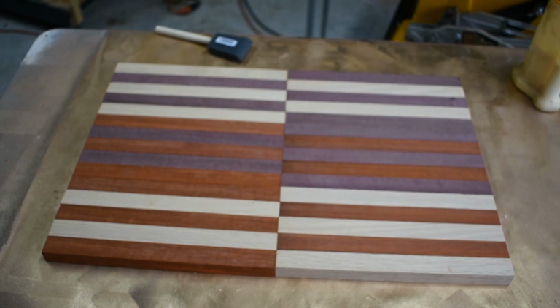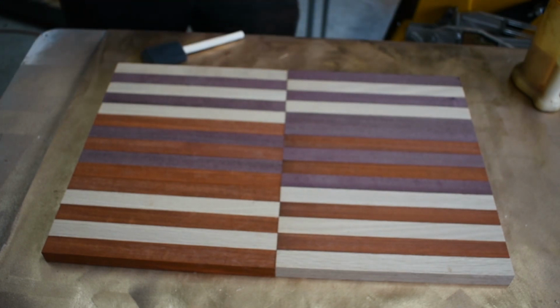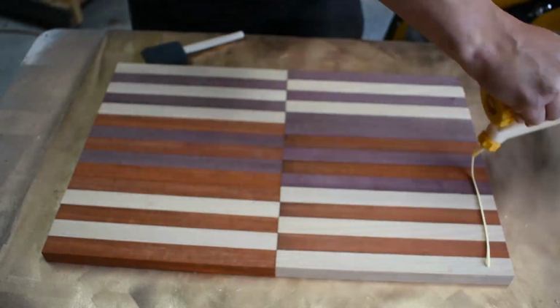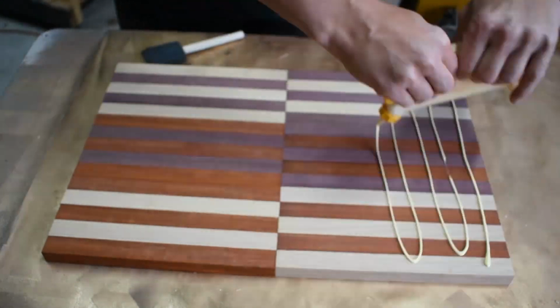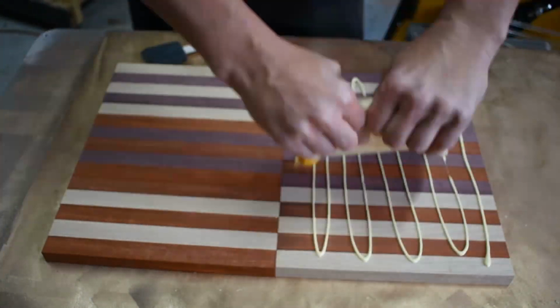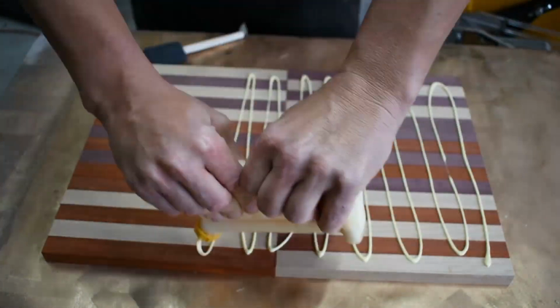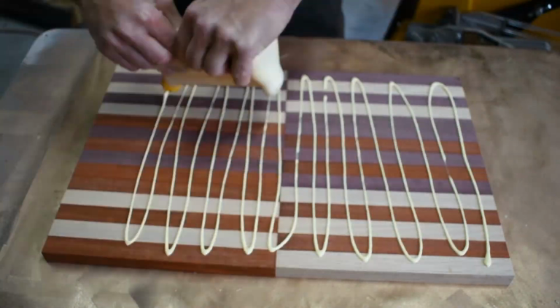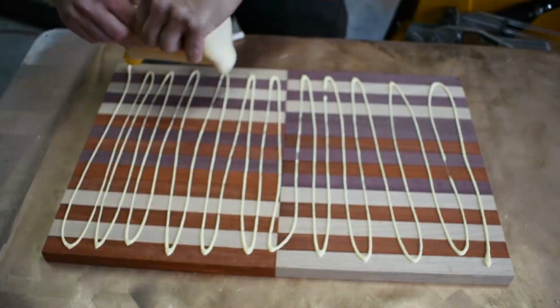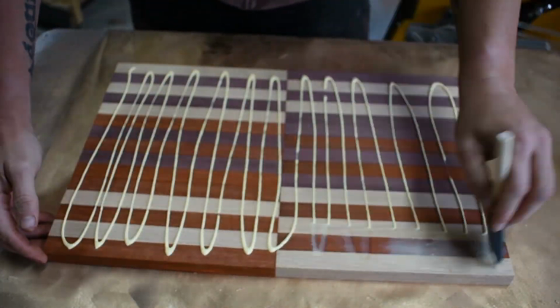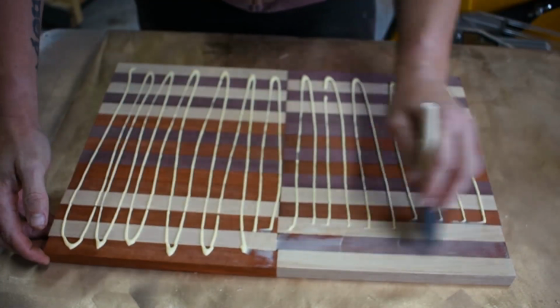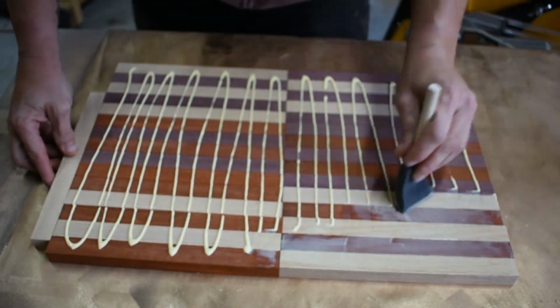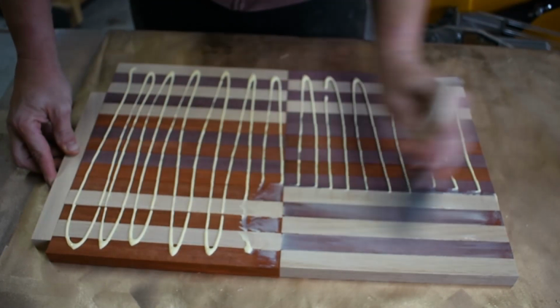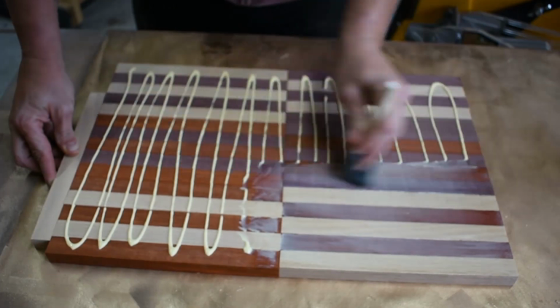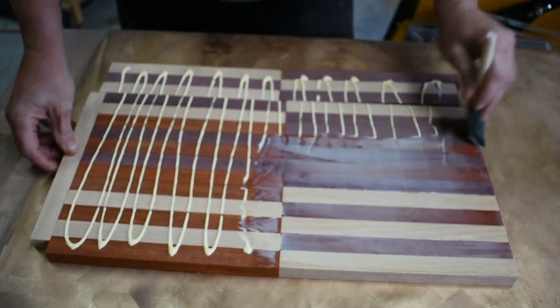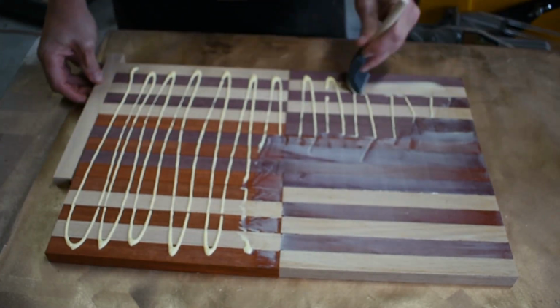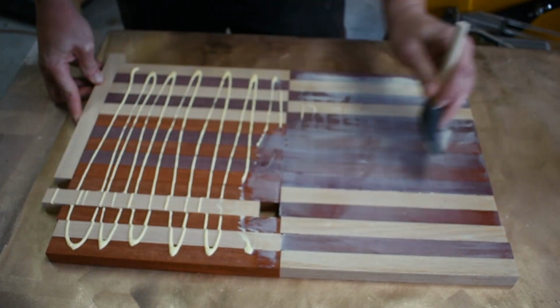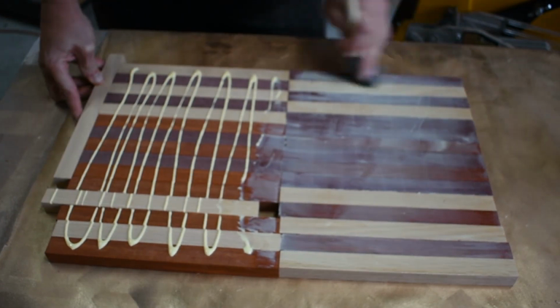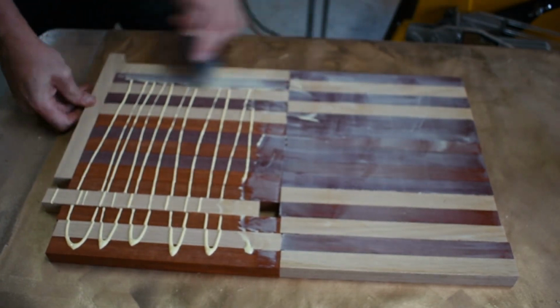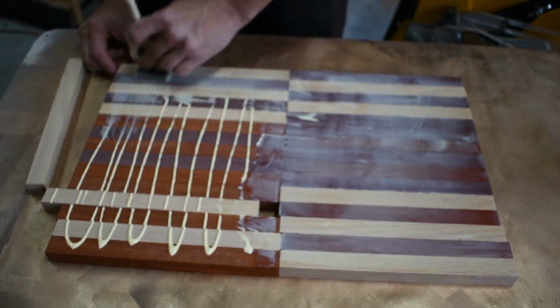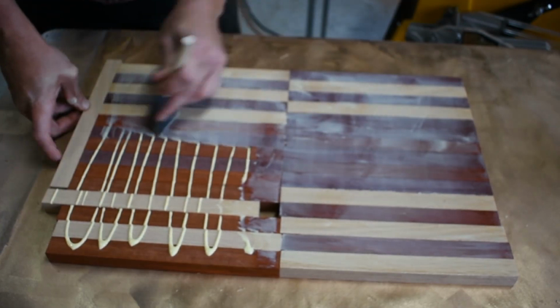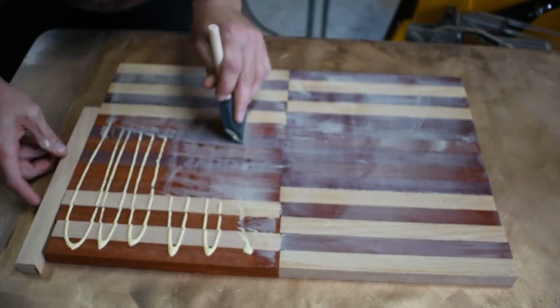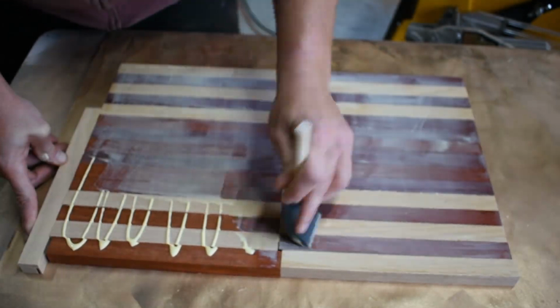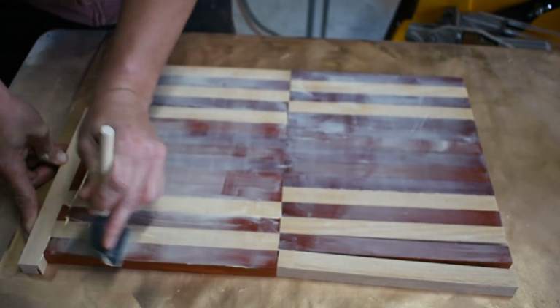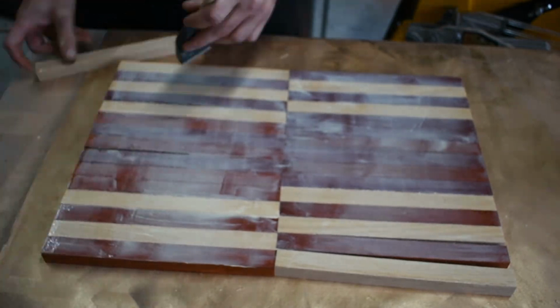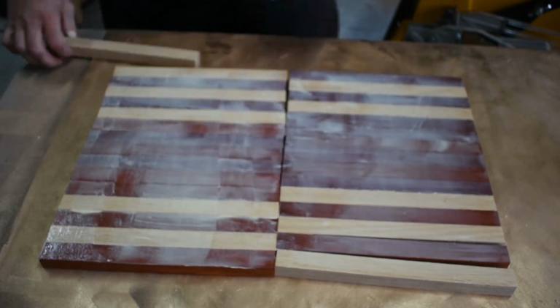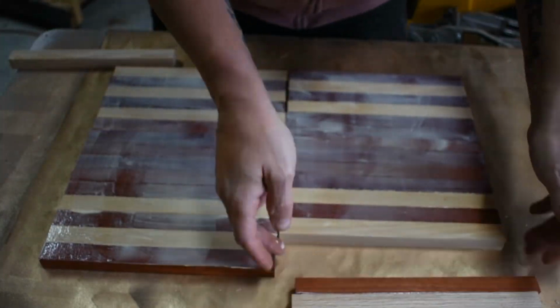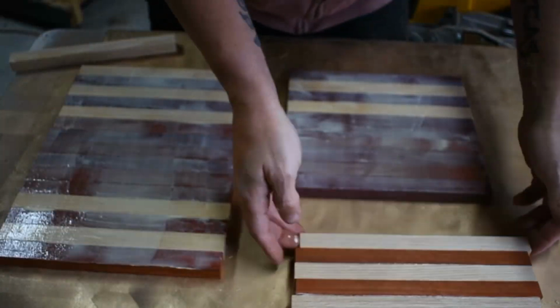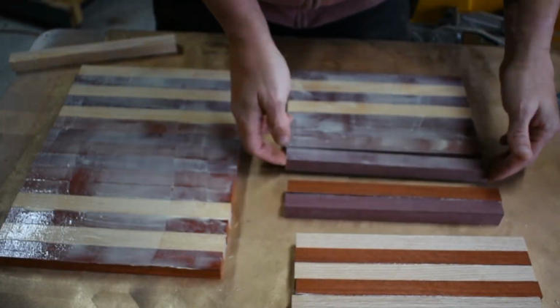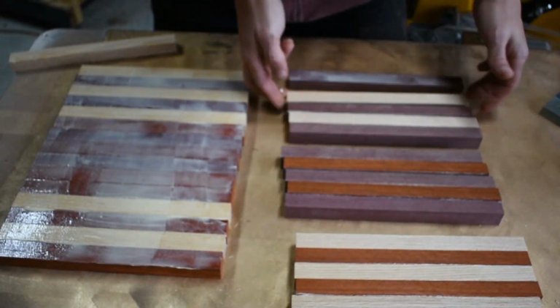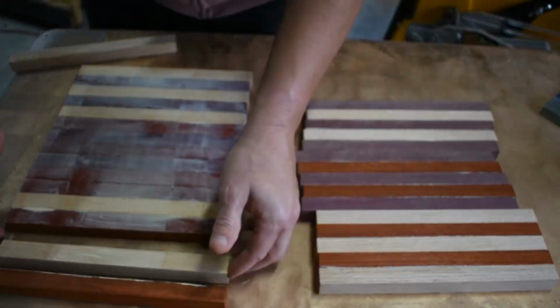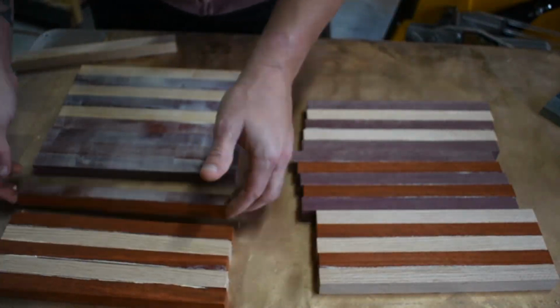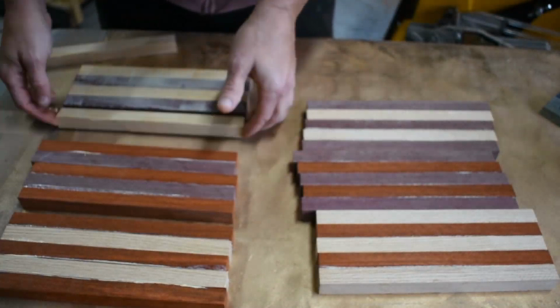Hey everybody, today we're going to go ahead and make some laminated panels using some scrap wood that I've already taken and ripped down to three-quarter by seven-eighths inches.